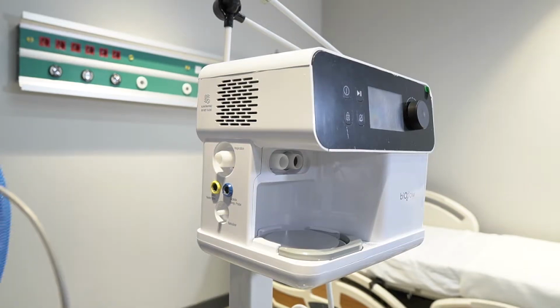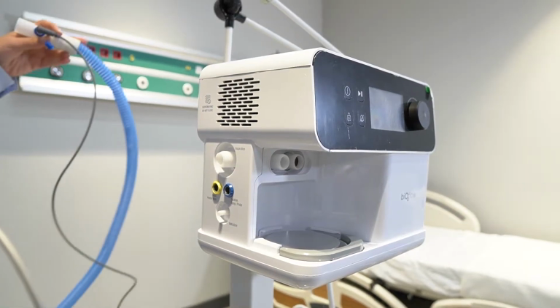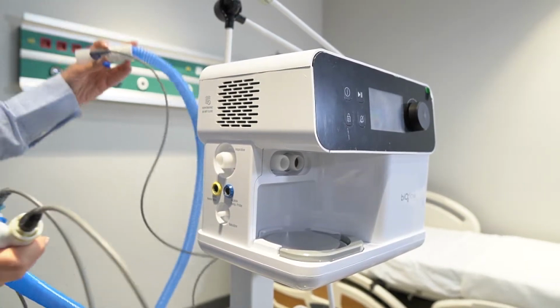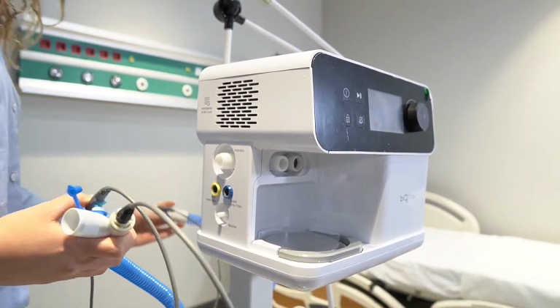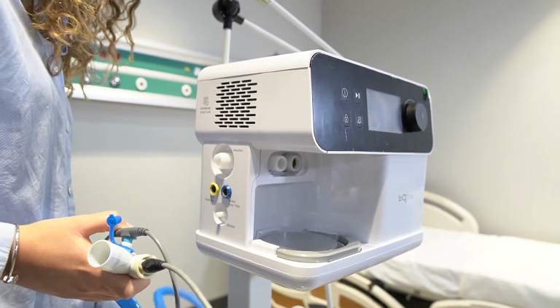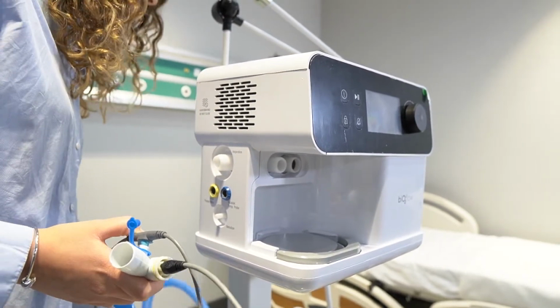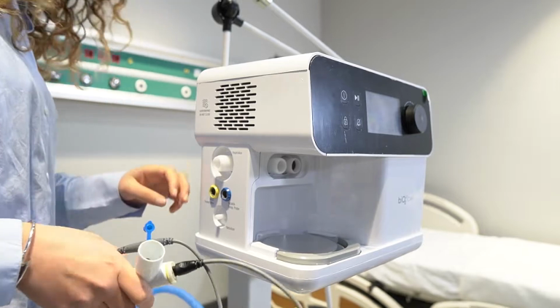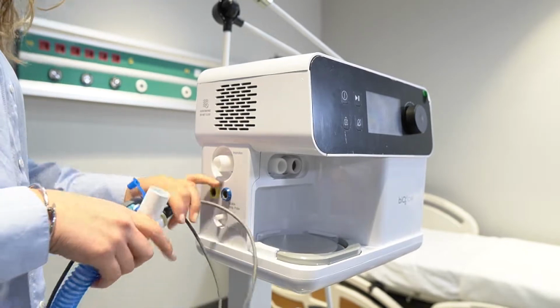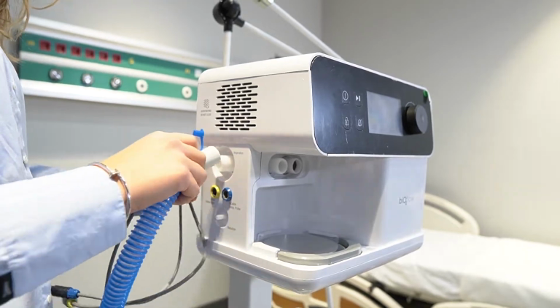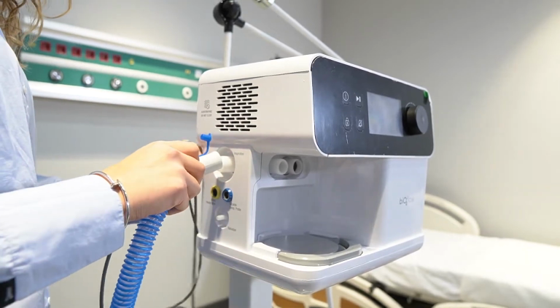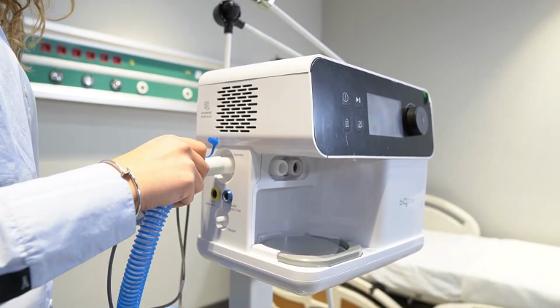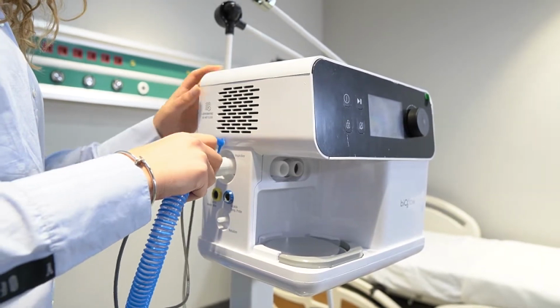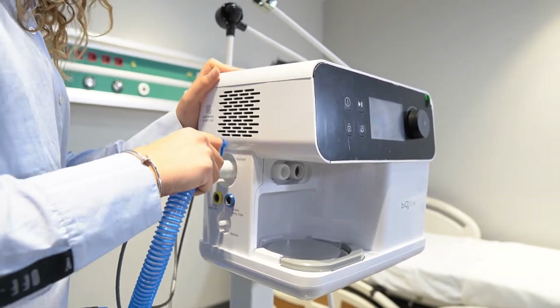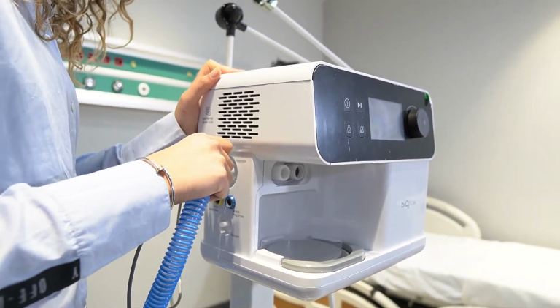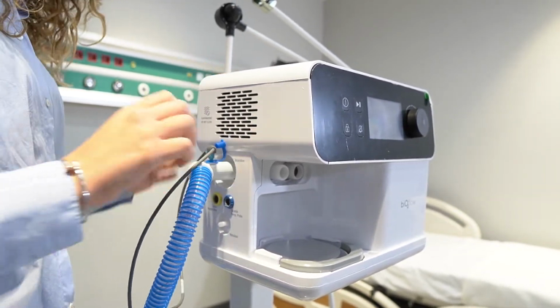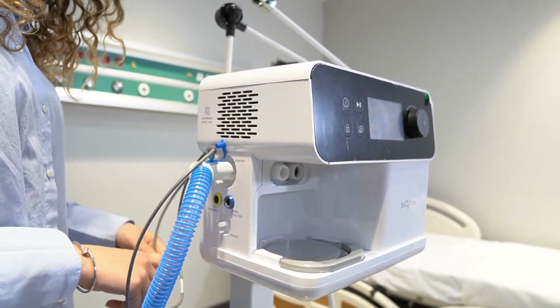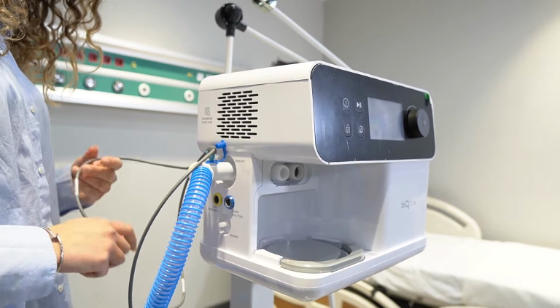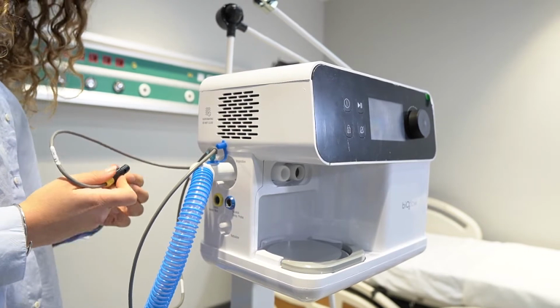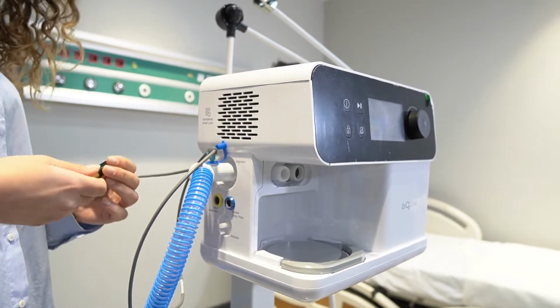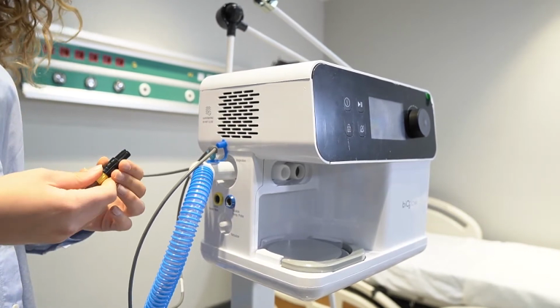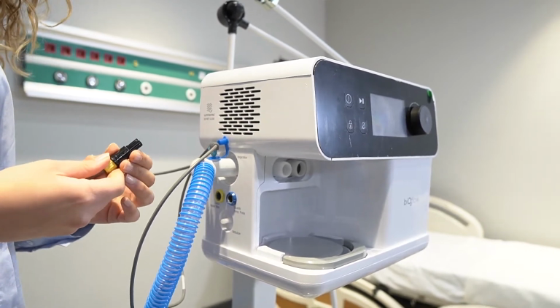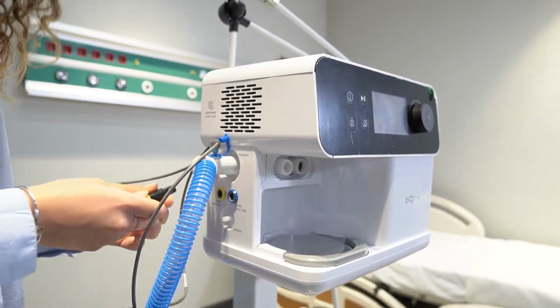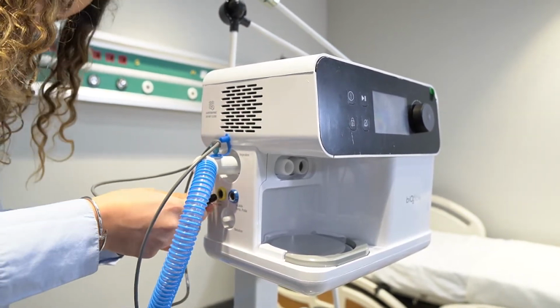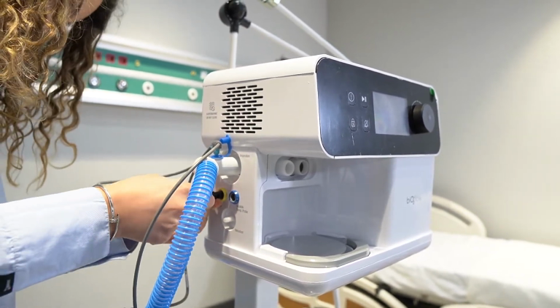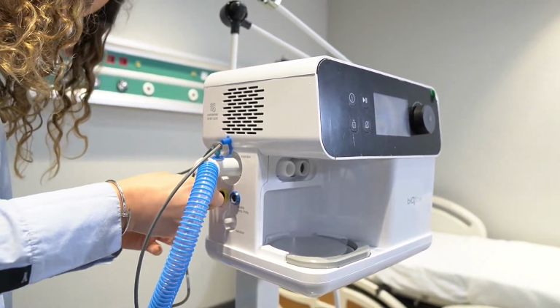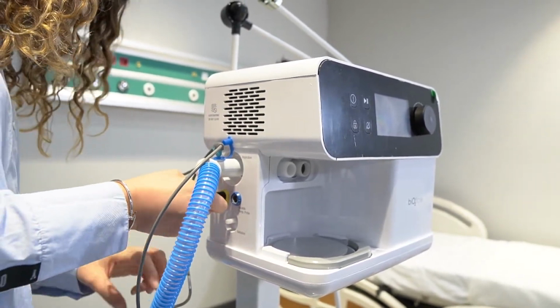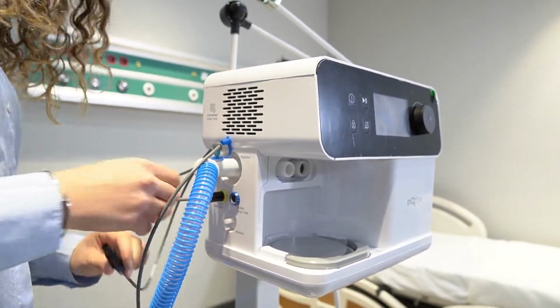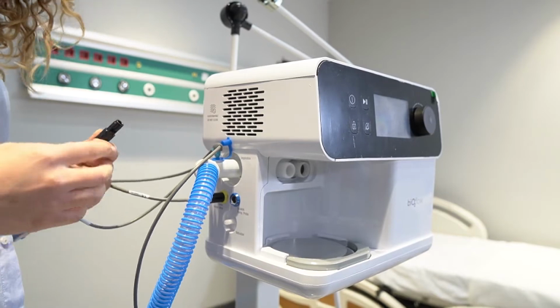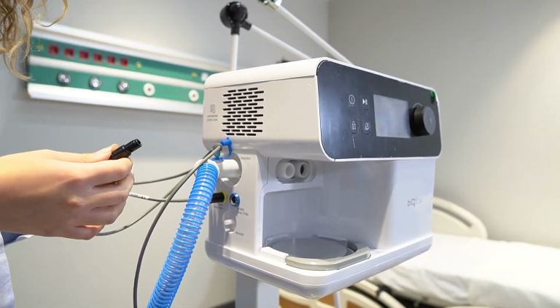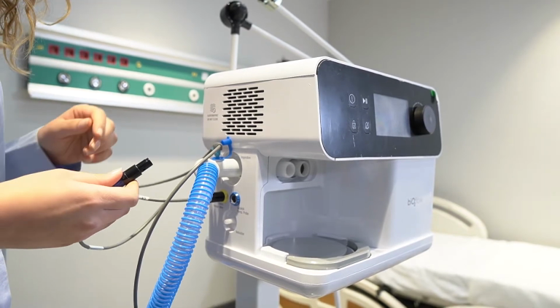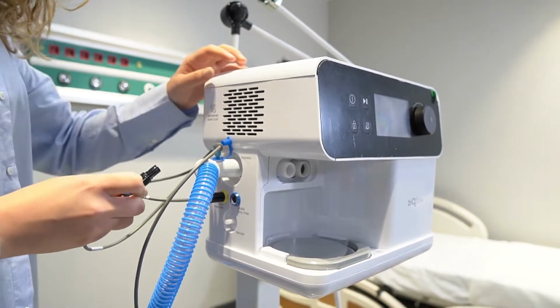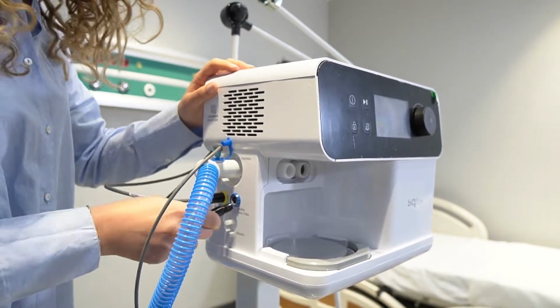Afterwards, the patient circuit is inserted to the device. The probe and adapter are inserted to the device as designated, paying attention to their latches.